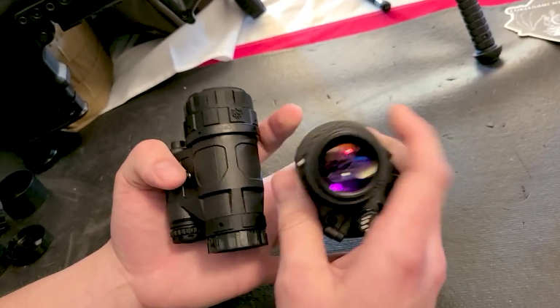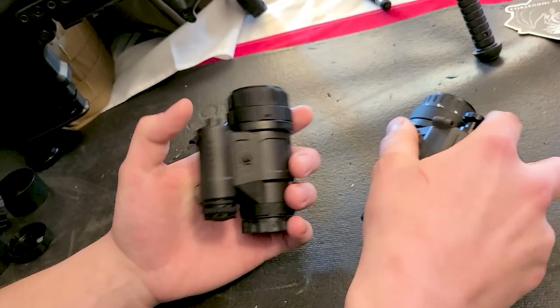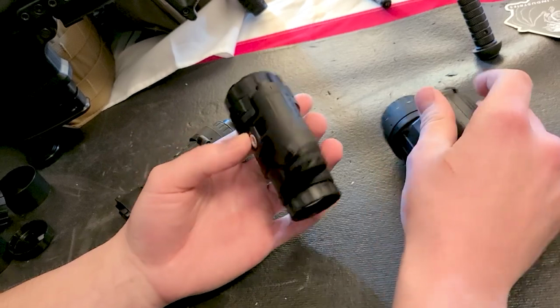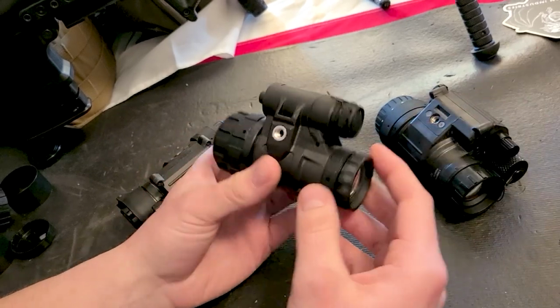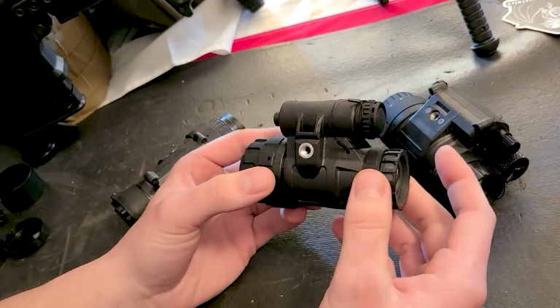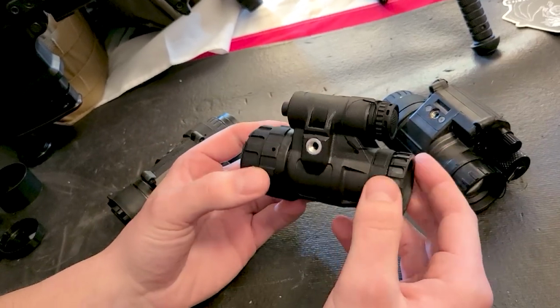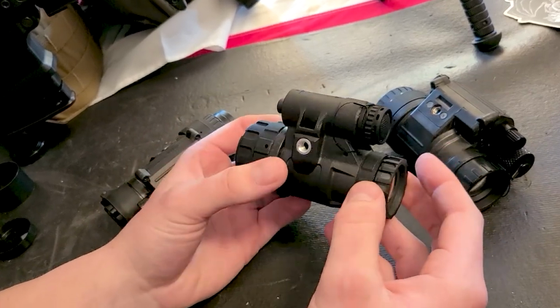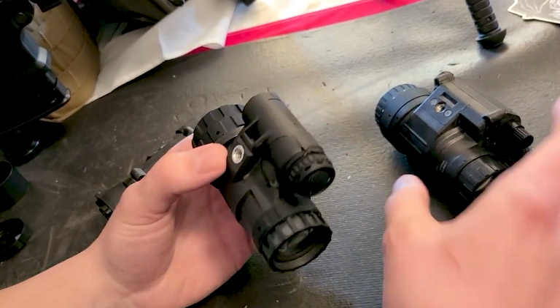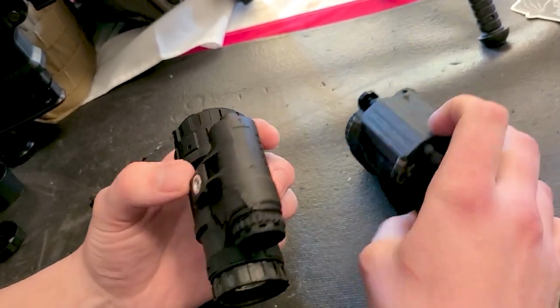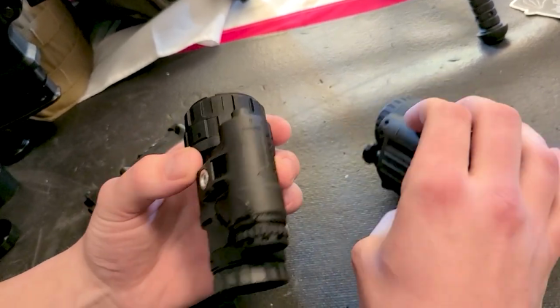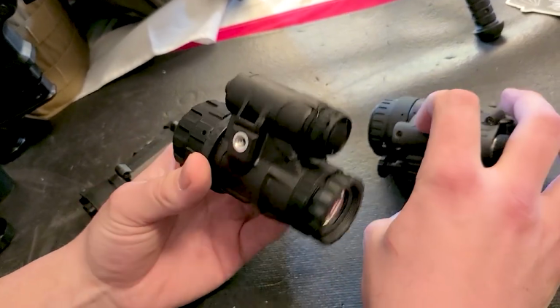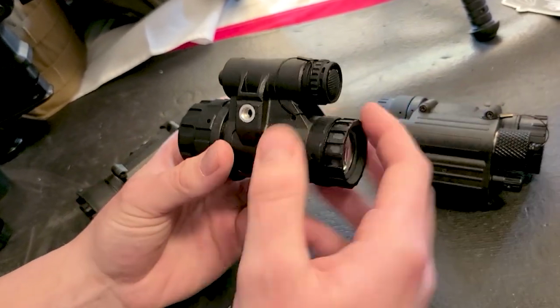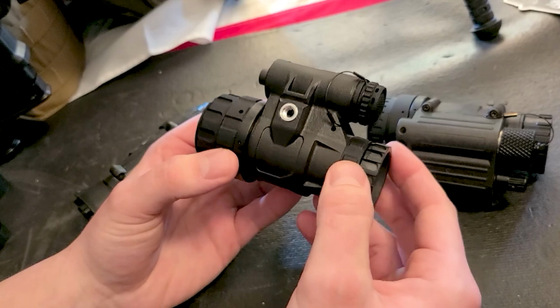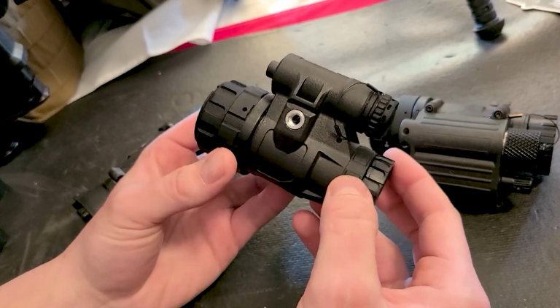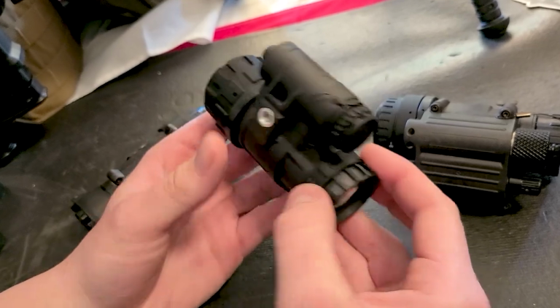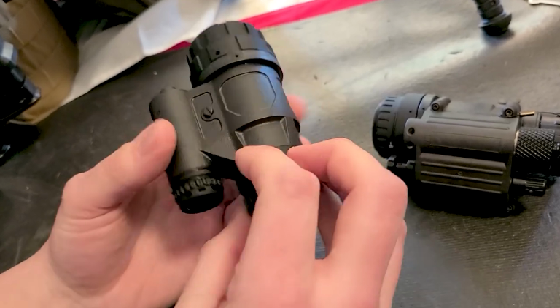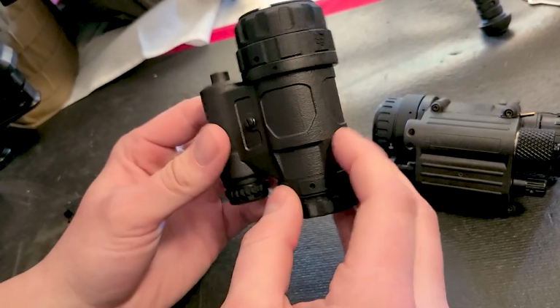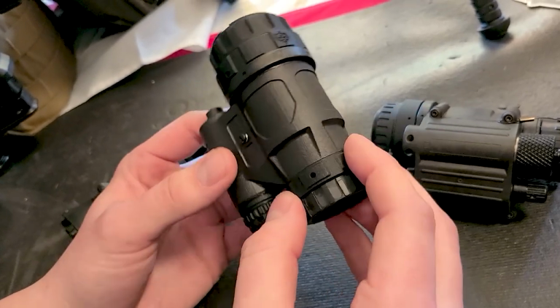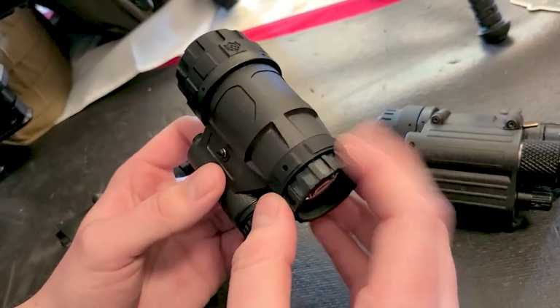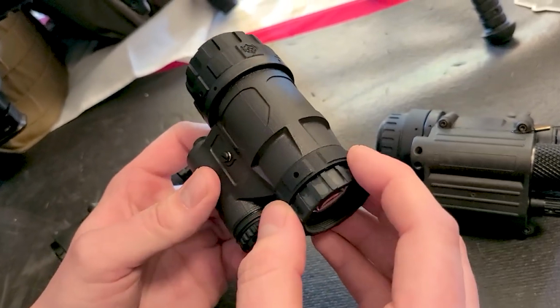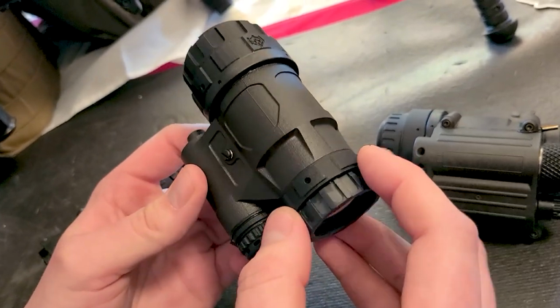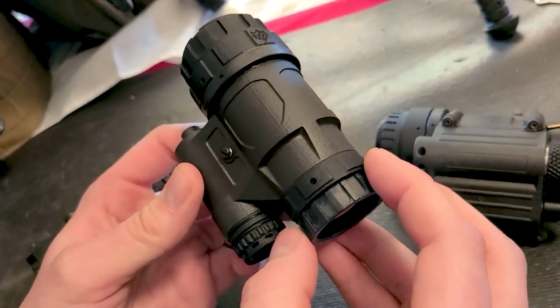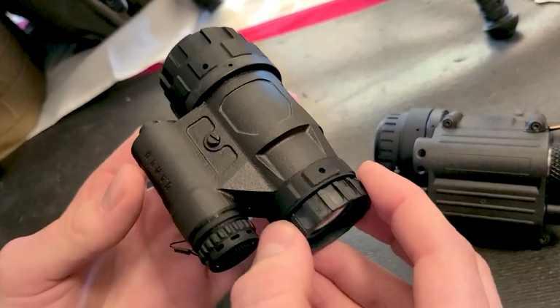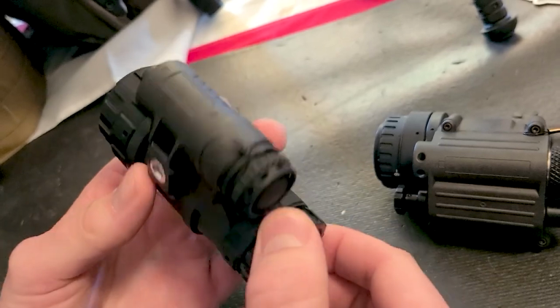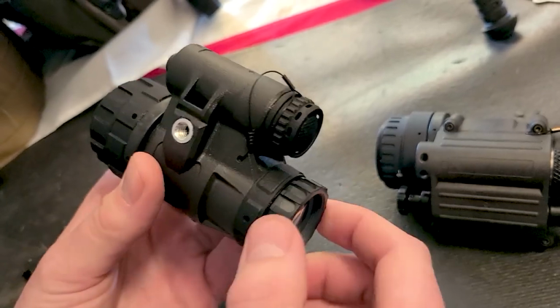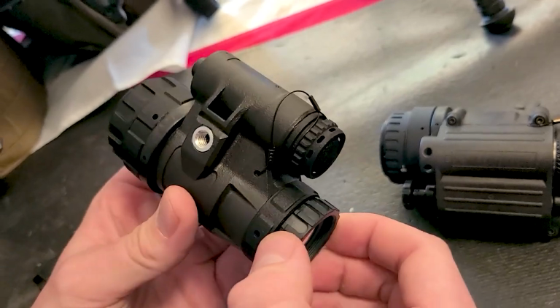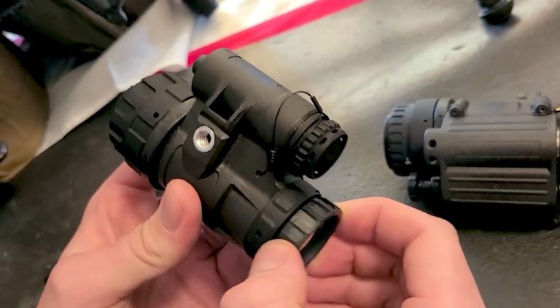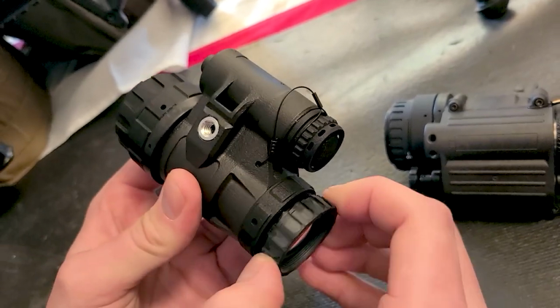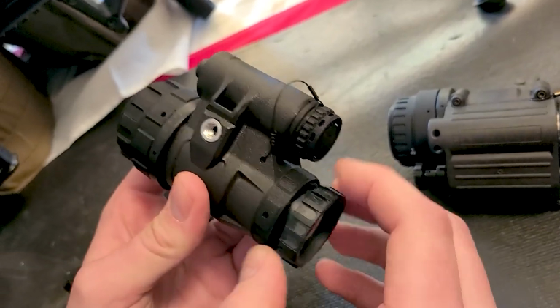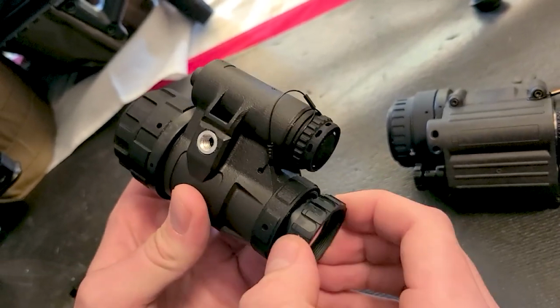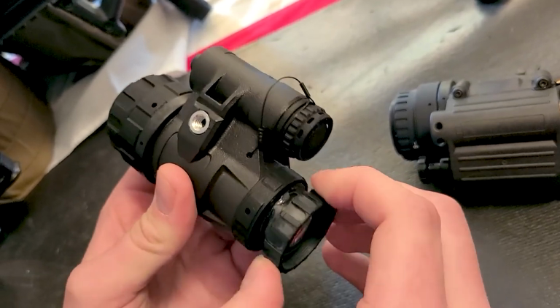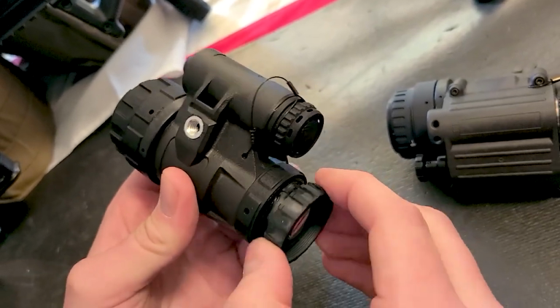With the UAN-VM, the reason it's so lightweight is because it eliminates several components, and the housing is made out of polymer. You're eliminating the onboard illuminator and the manual gain. The benefit of this device is that it has a 101.60 intensifier.